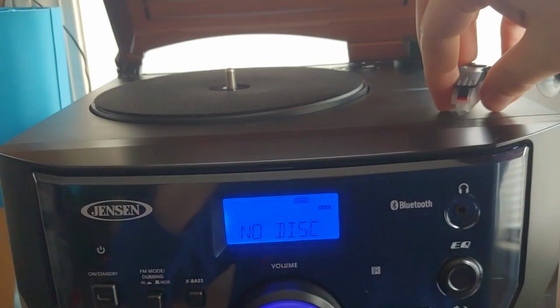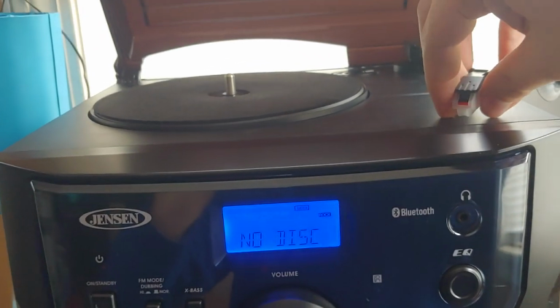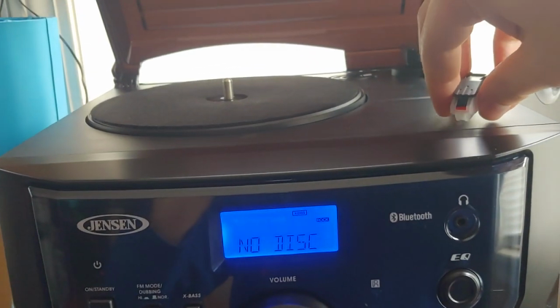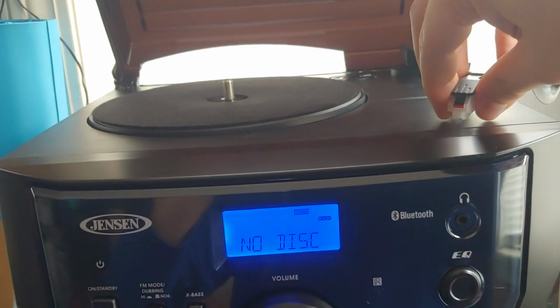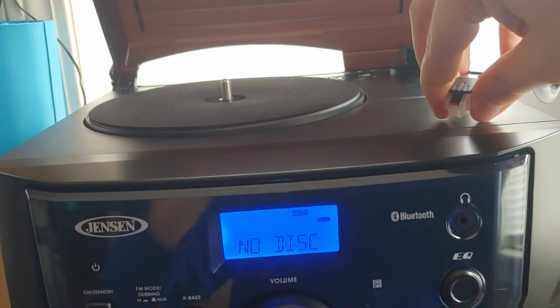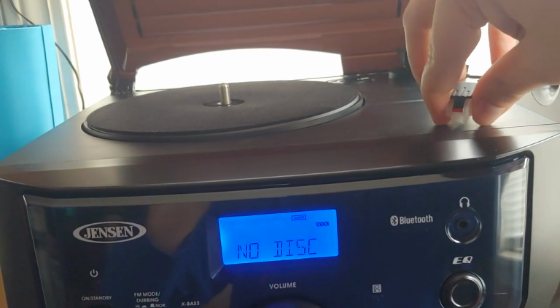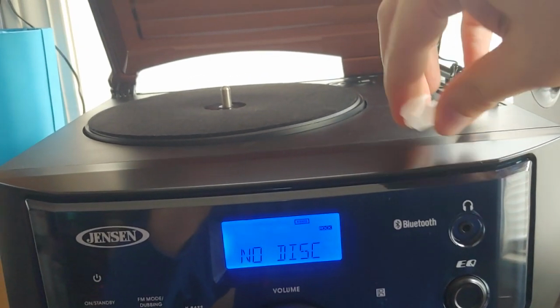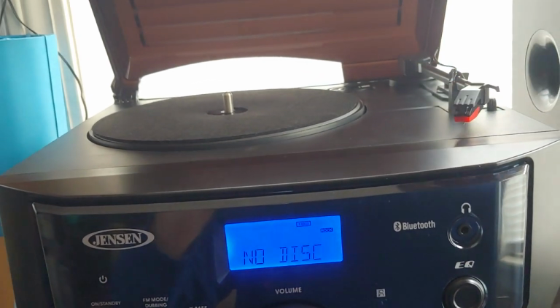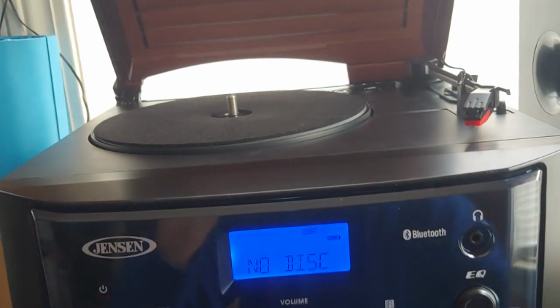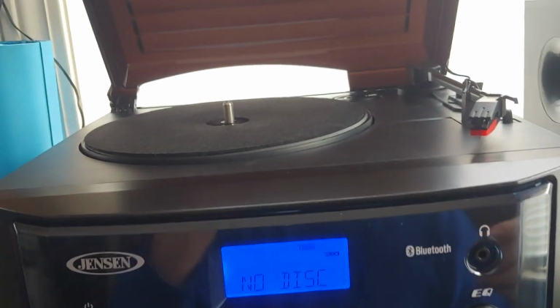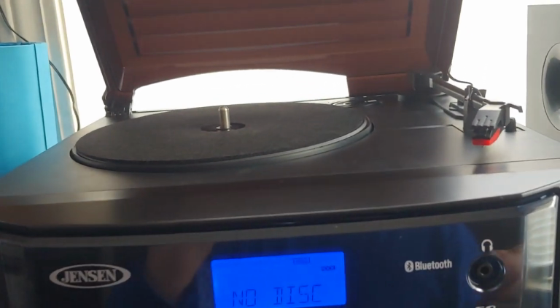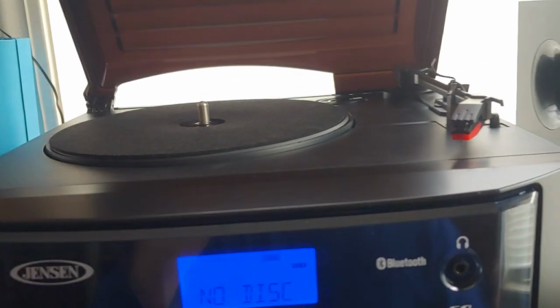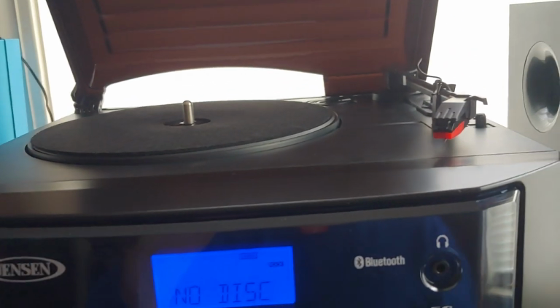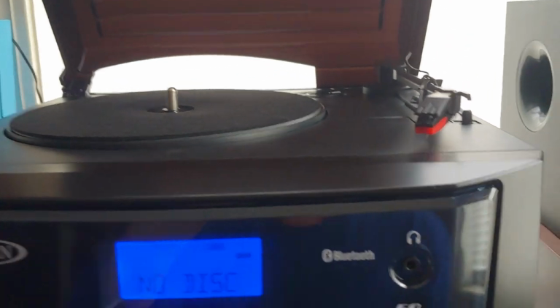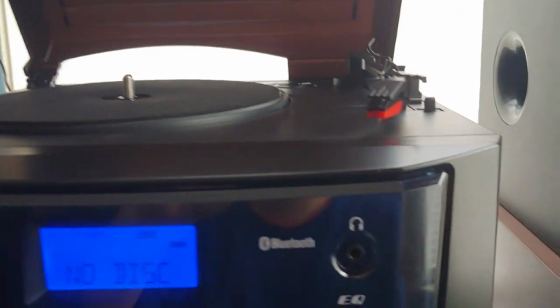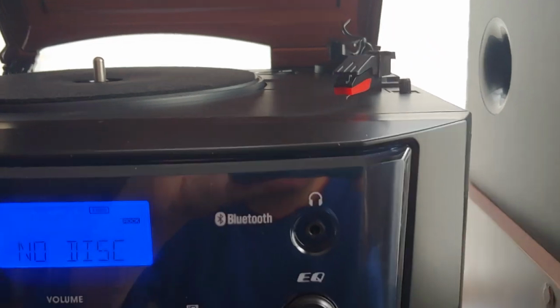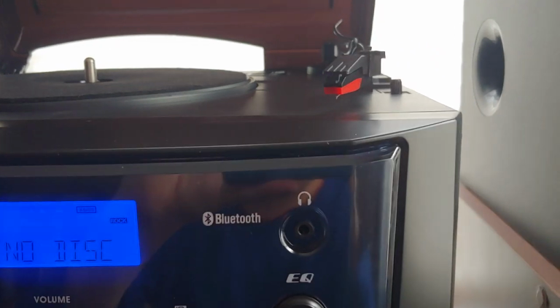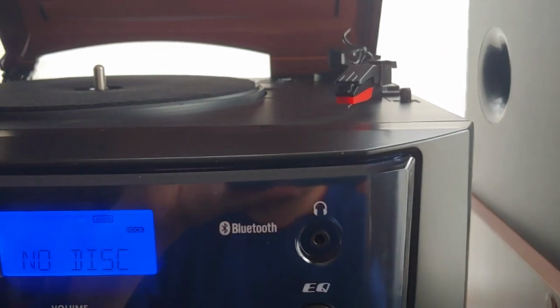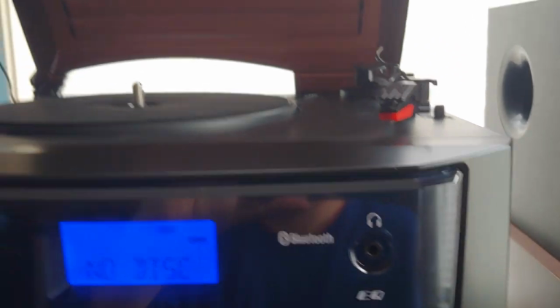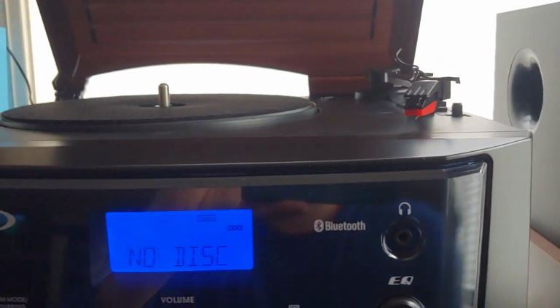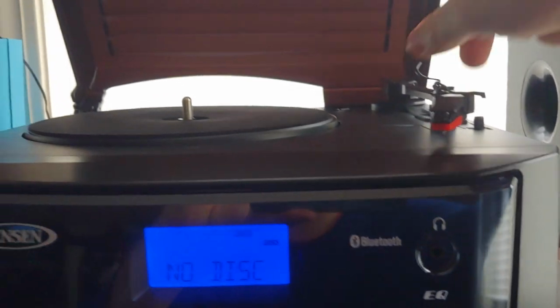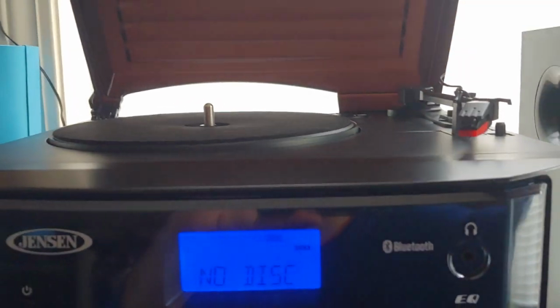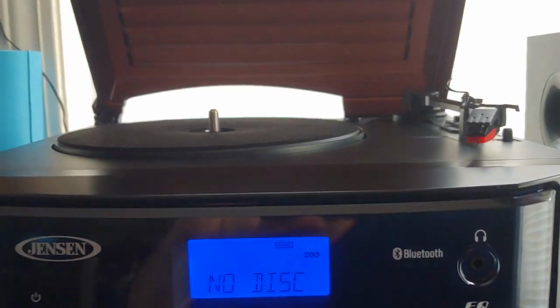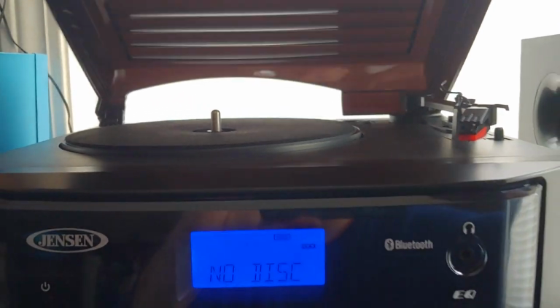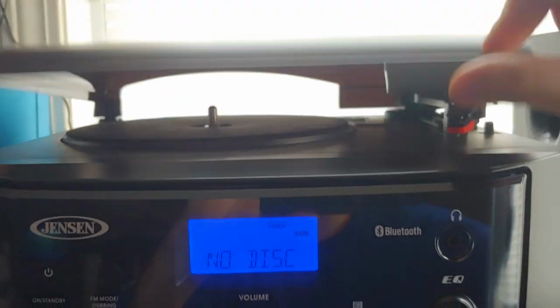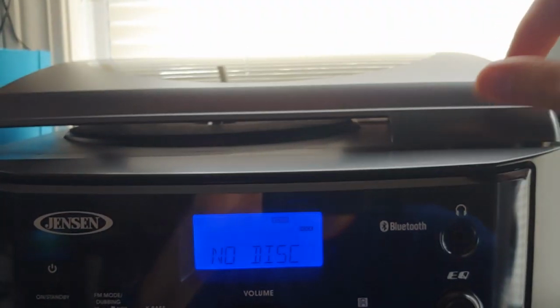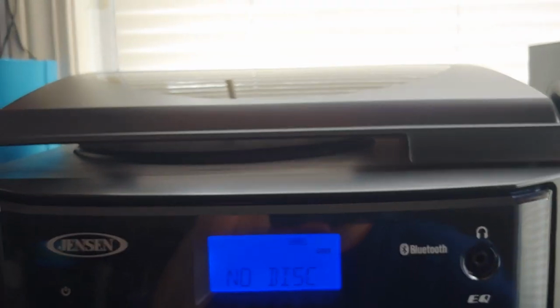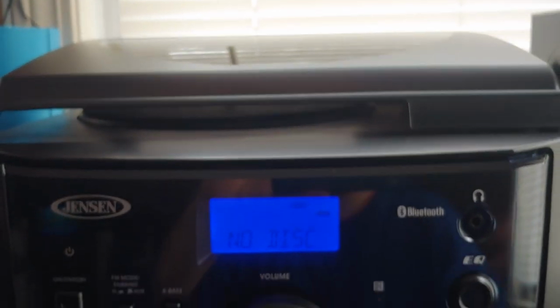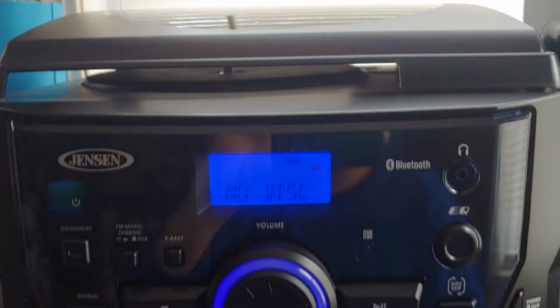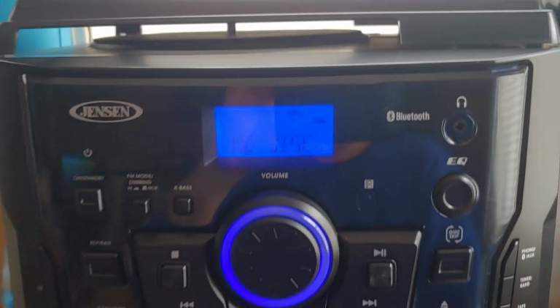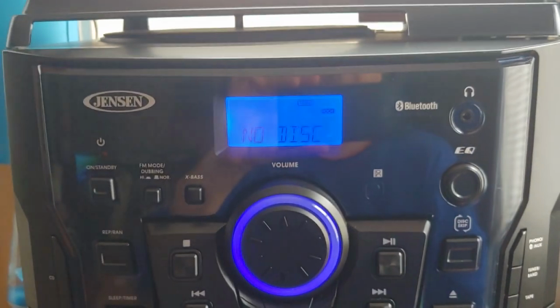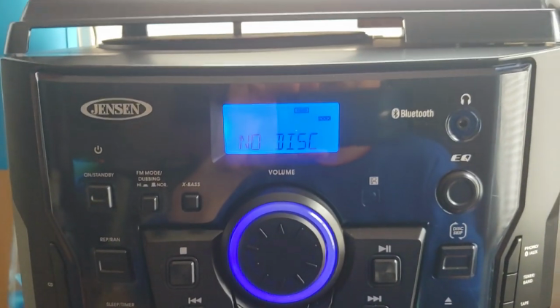There's your needle and cartridge. I haven't used any of the functions yet except for the radio.